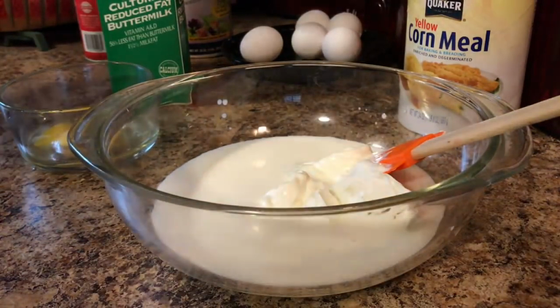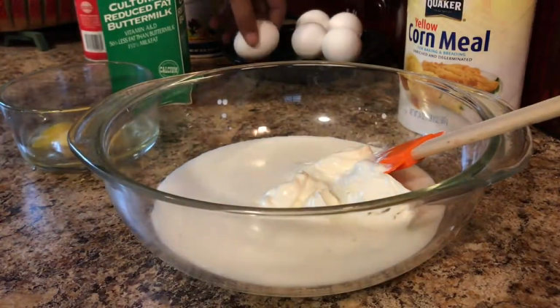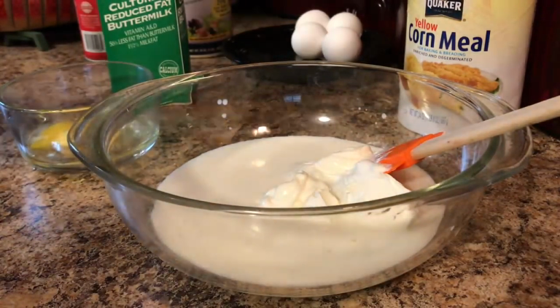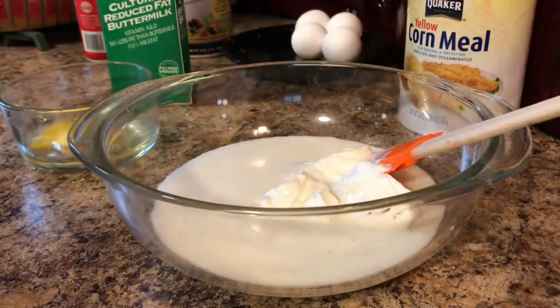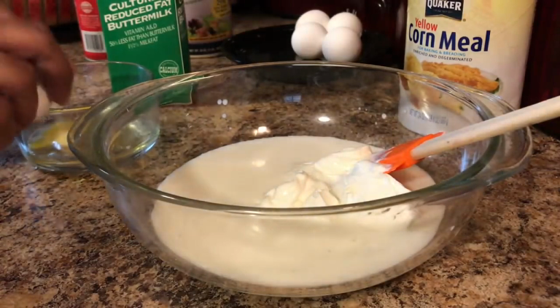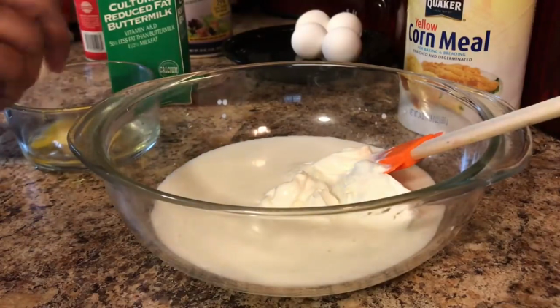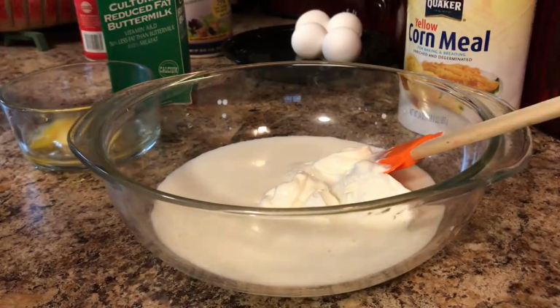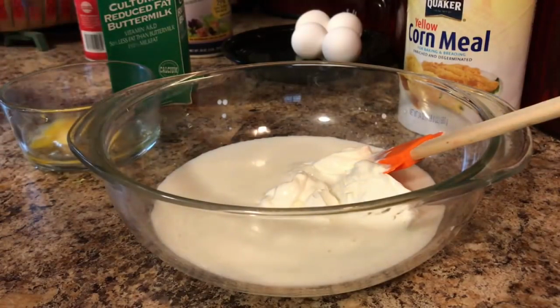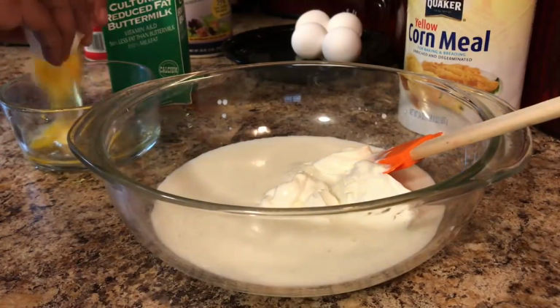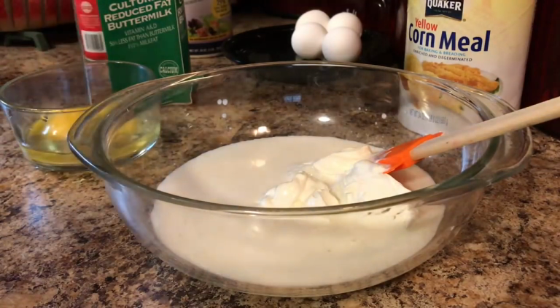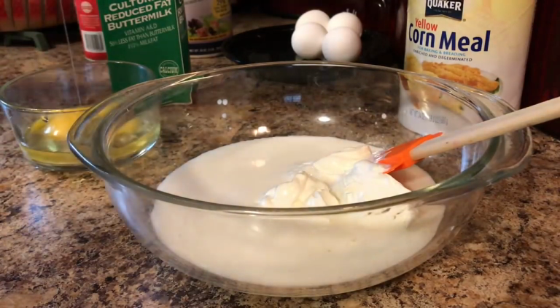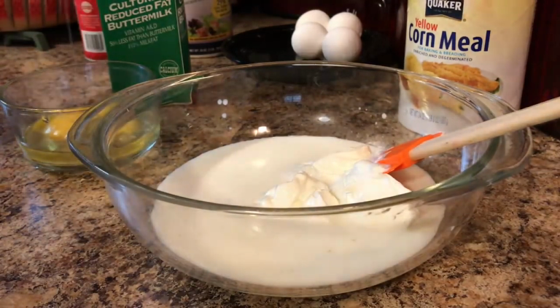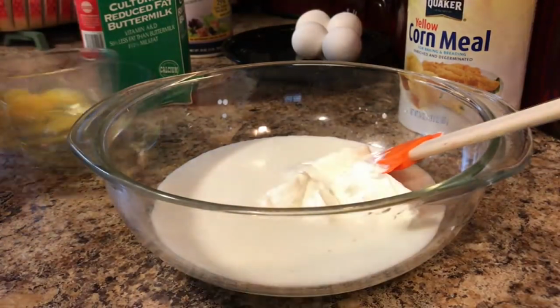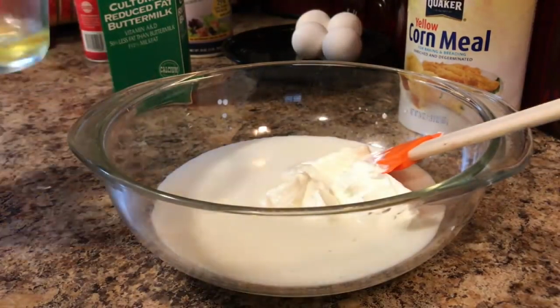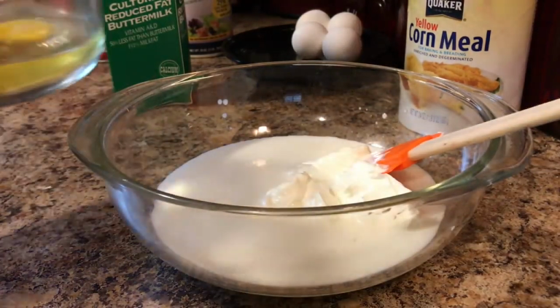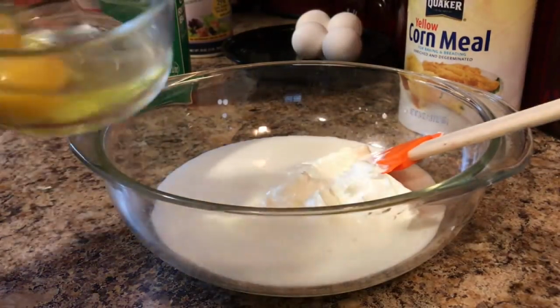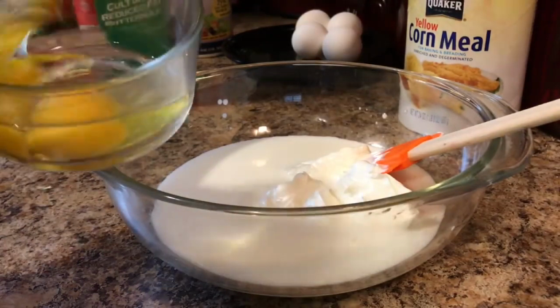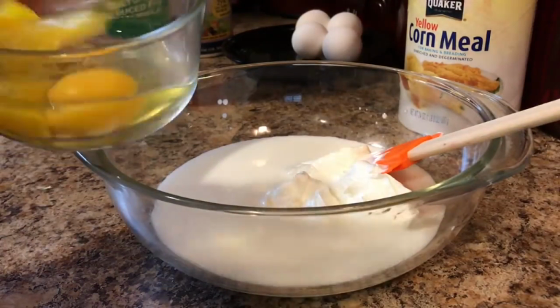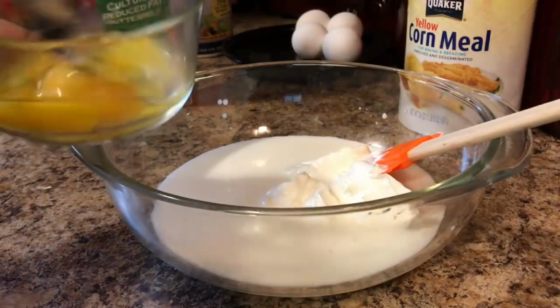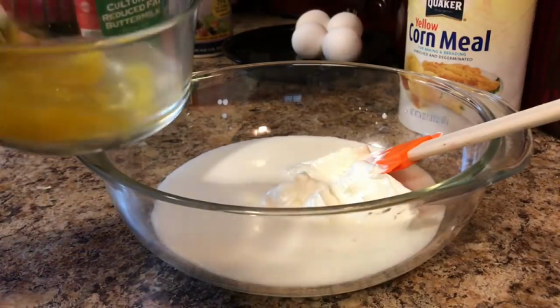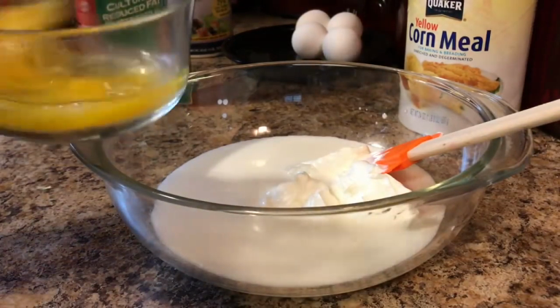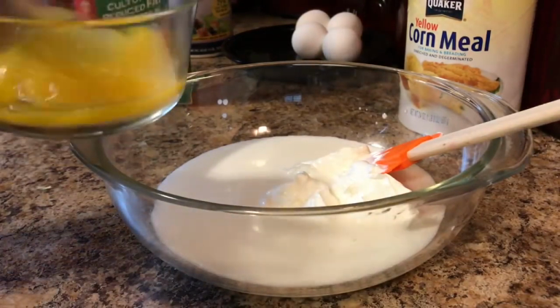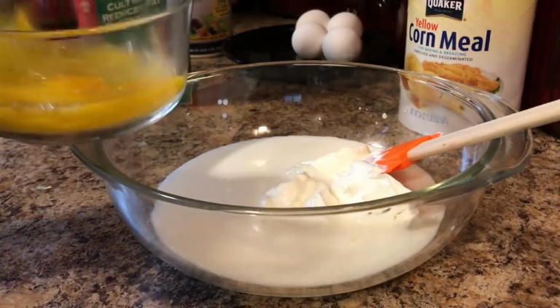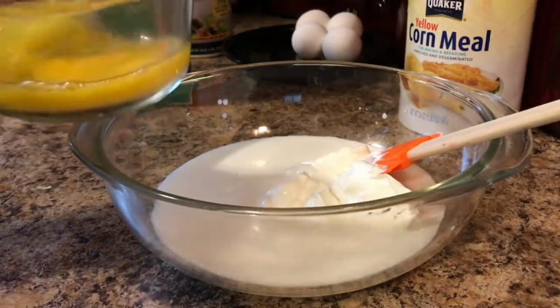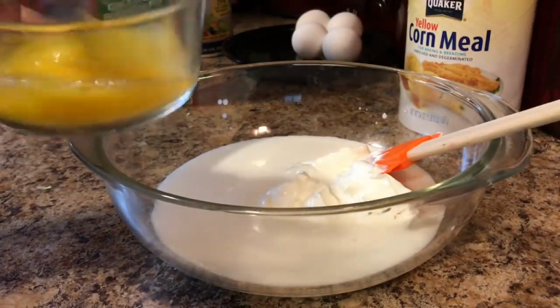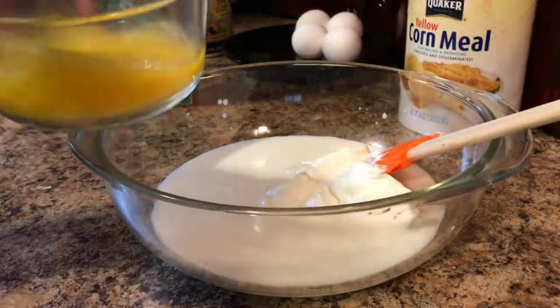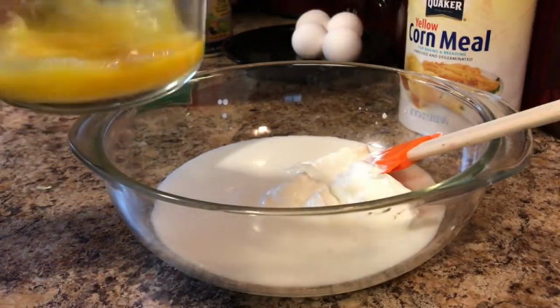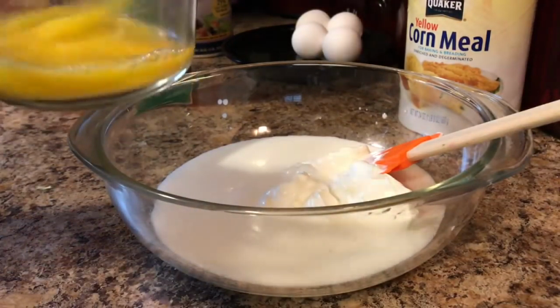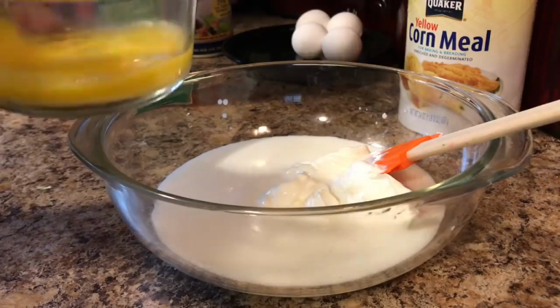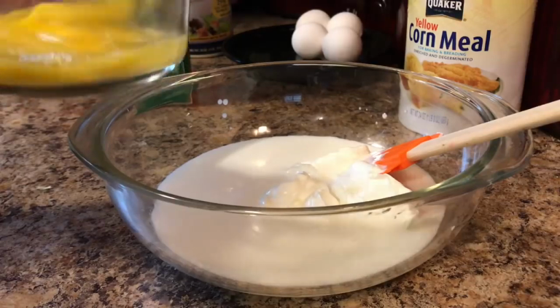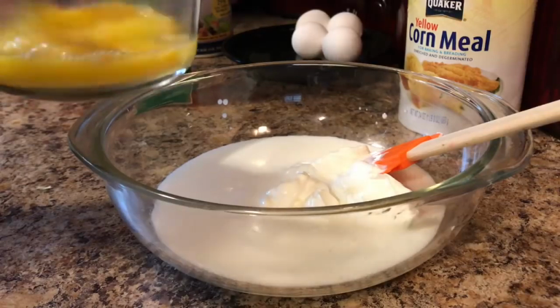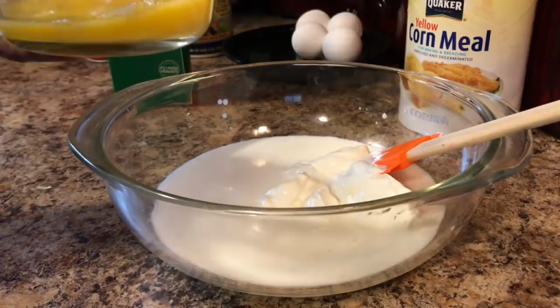You always want to crack your eggs in a separate bowl so you don't get any shells. We don't like shells. We're just going to go ahead and pour our eggs in there and mix that very well until it's smooth, creamy, and delicious.